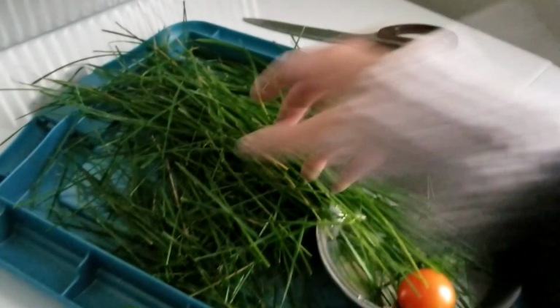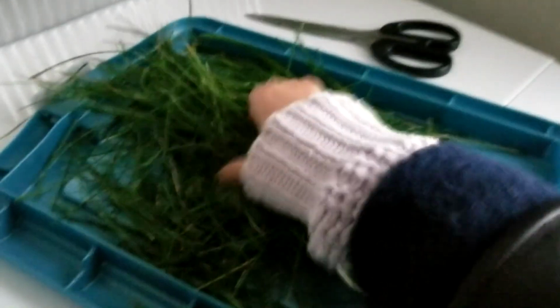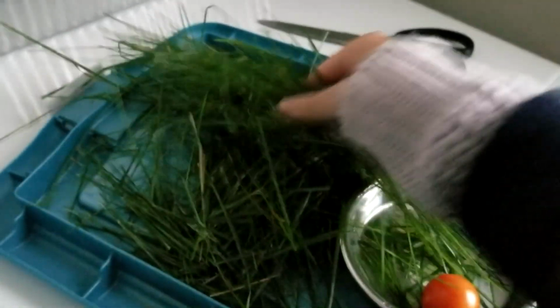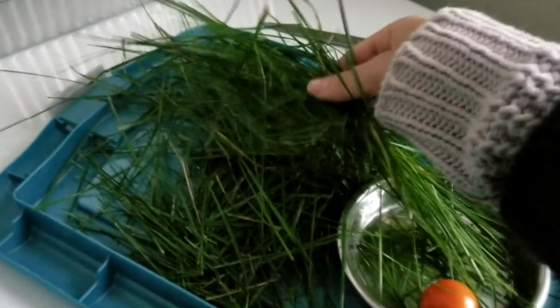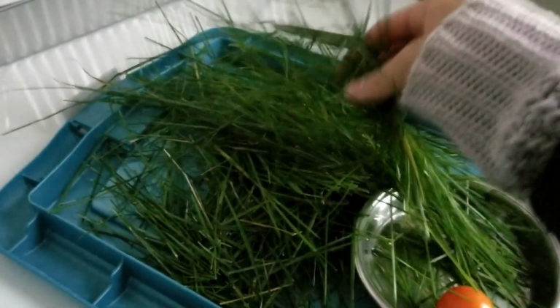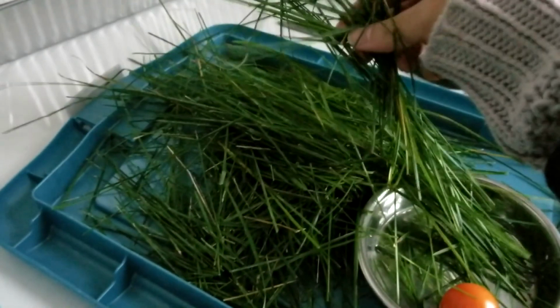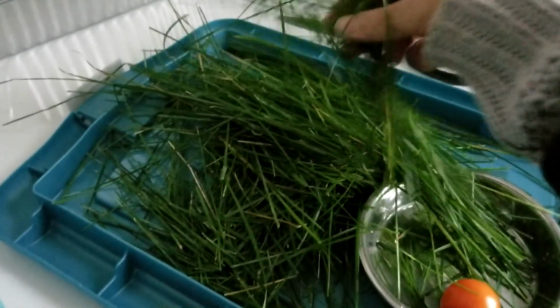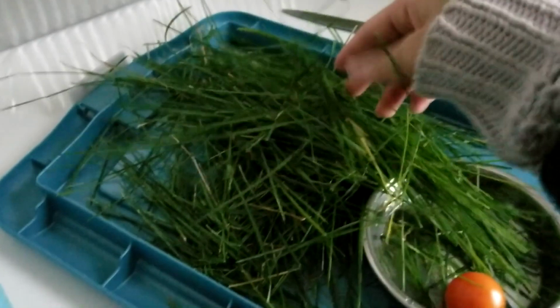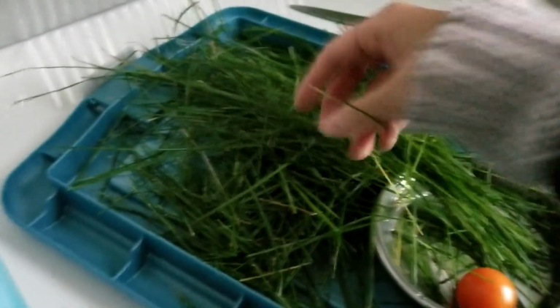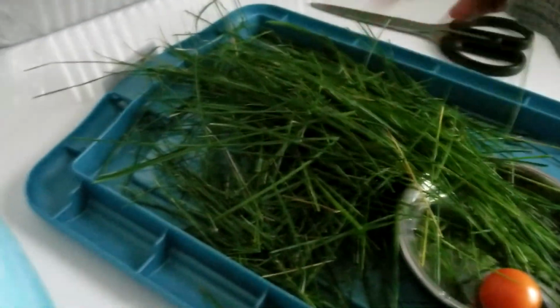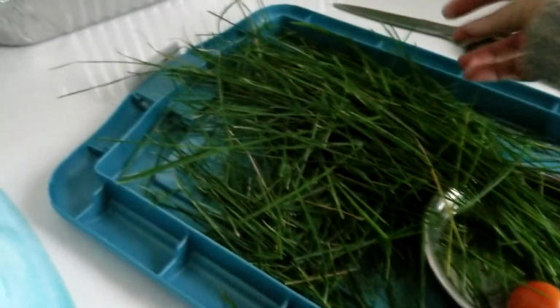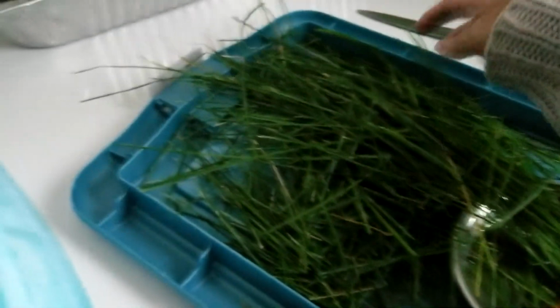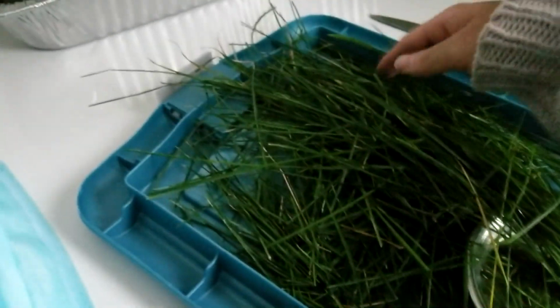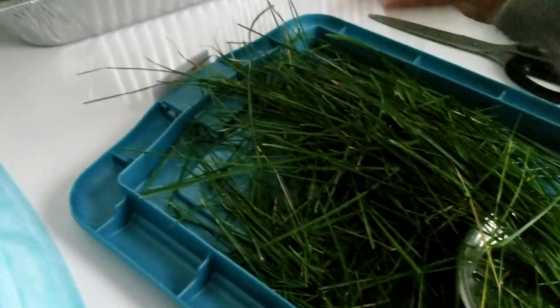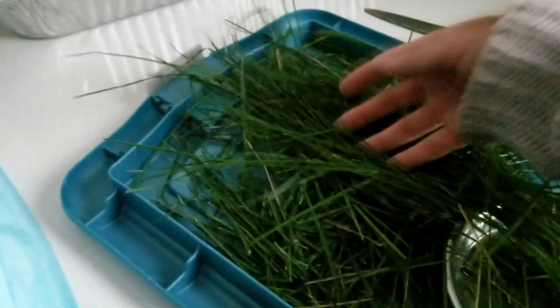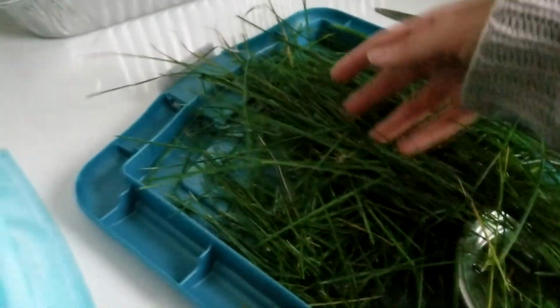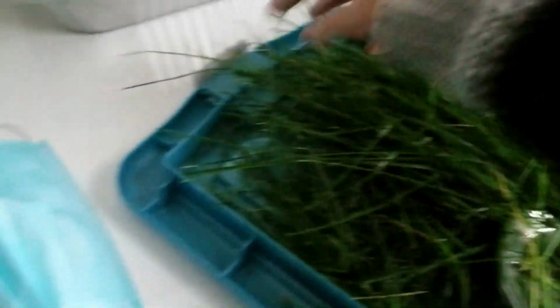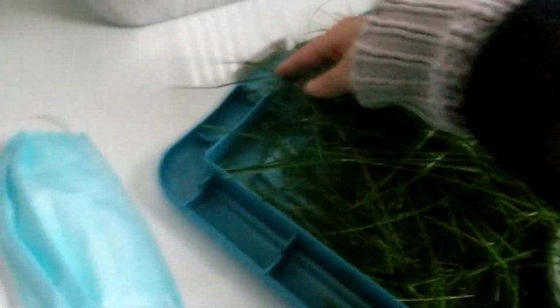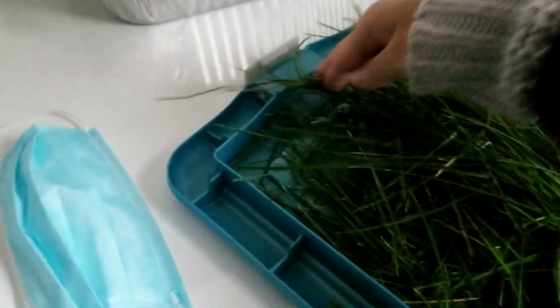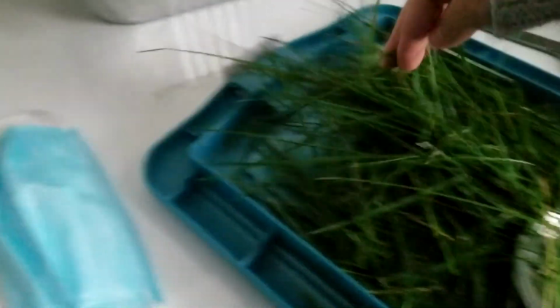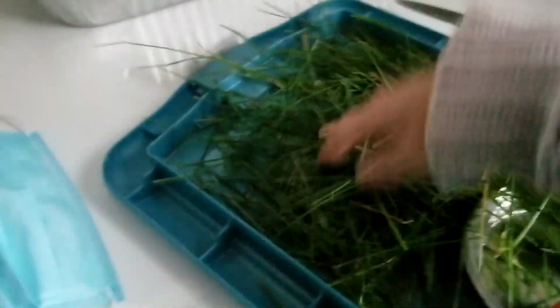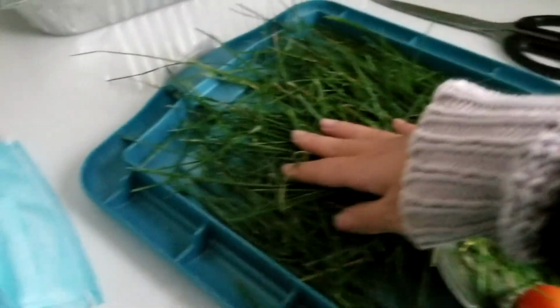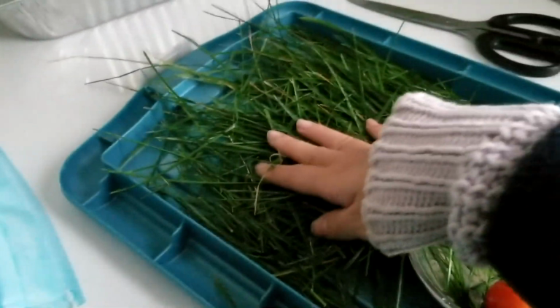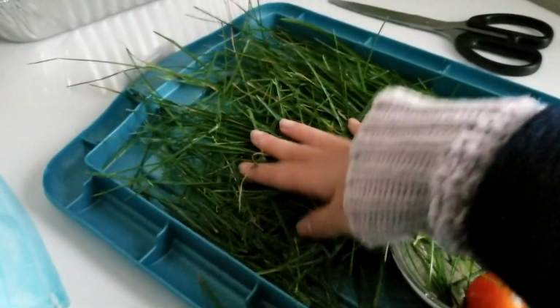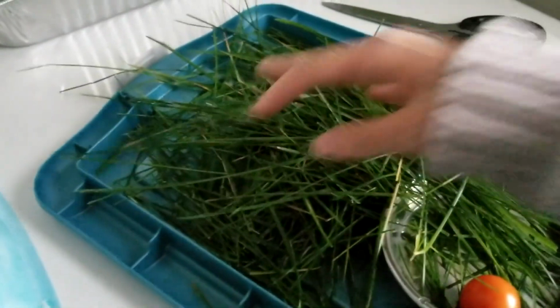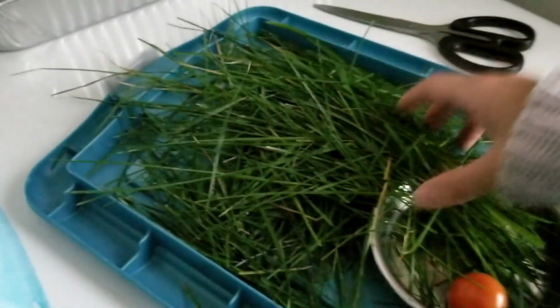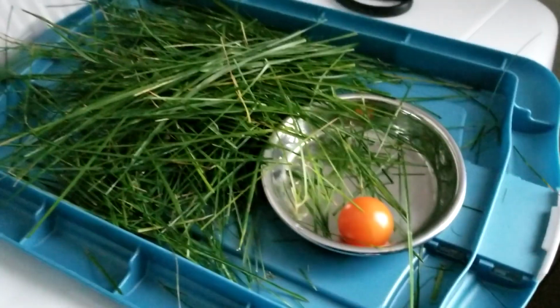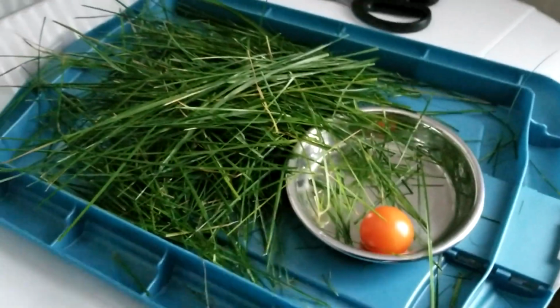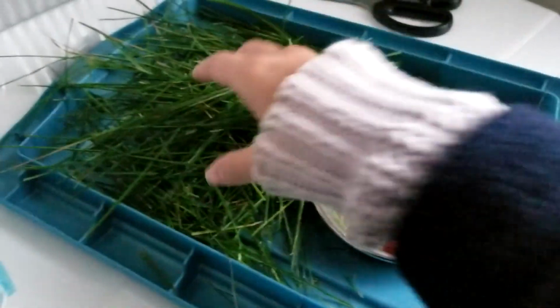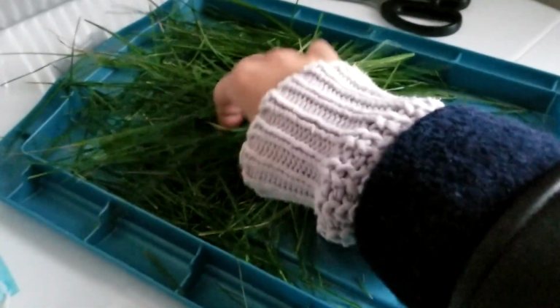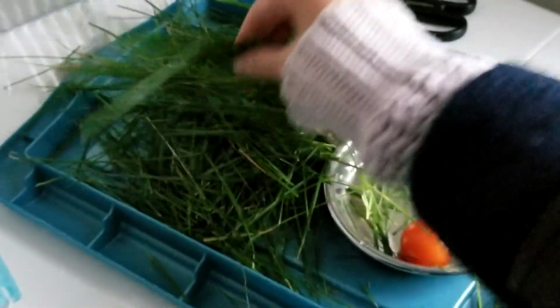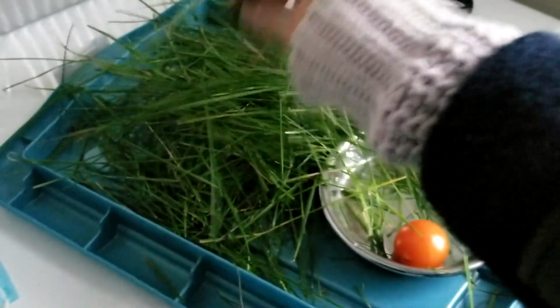This is the grass I cut for the pig. It was like frozen — there was frost all over it. Canadian mornings, am I right? It's kind of thawed out now.